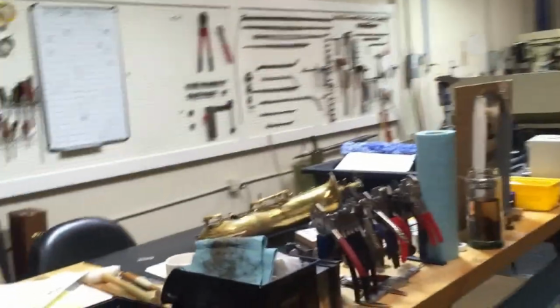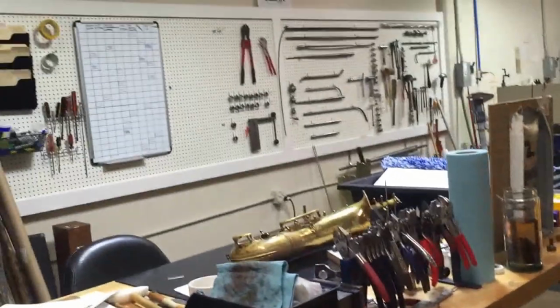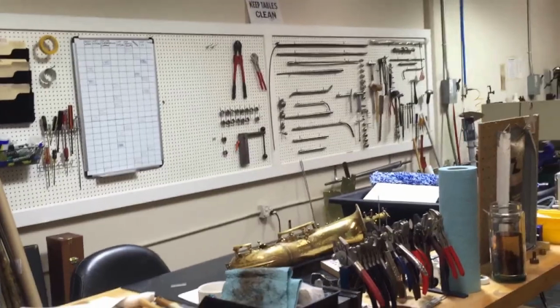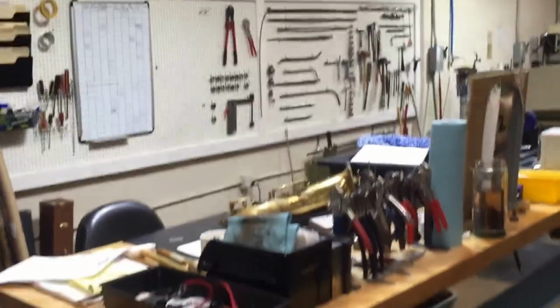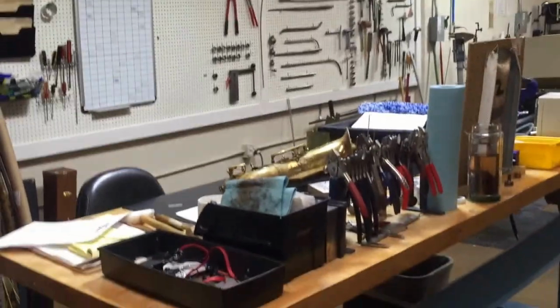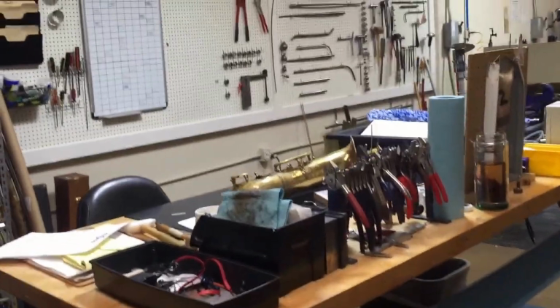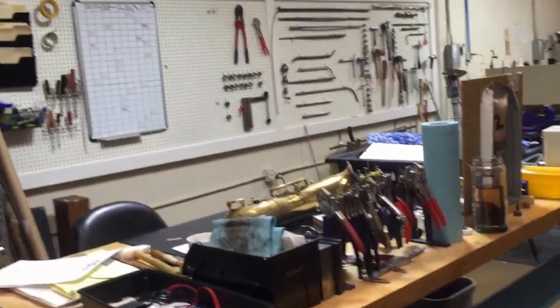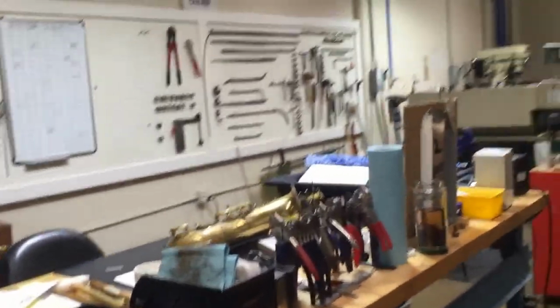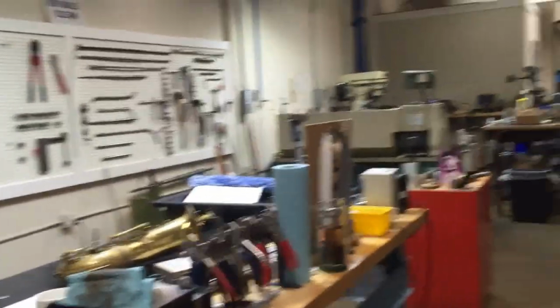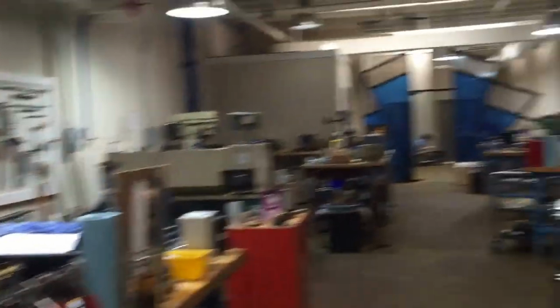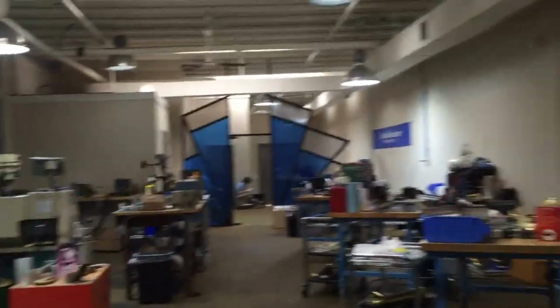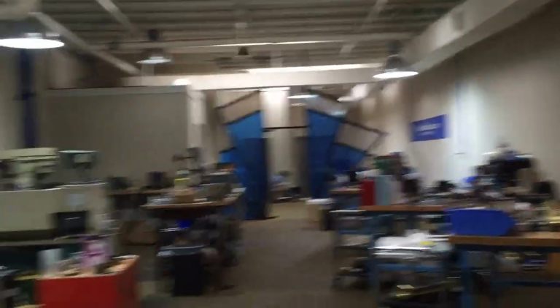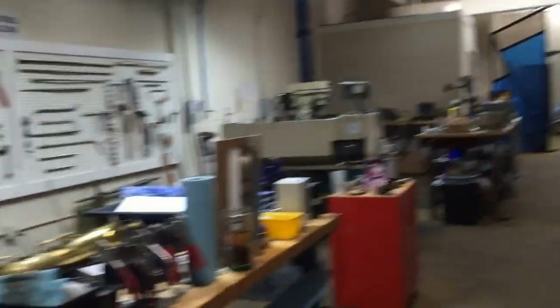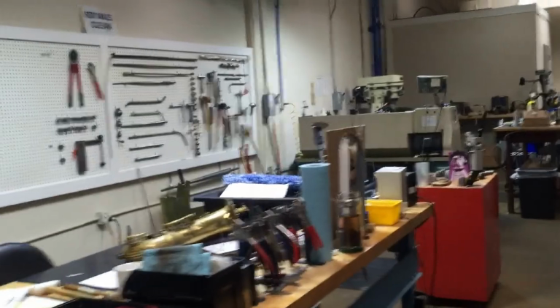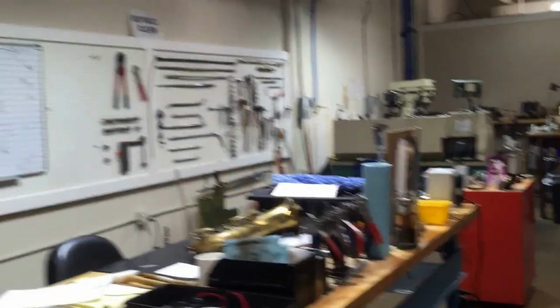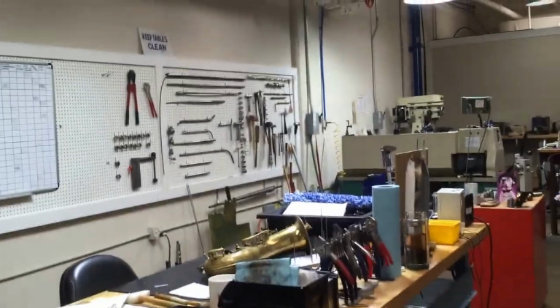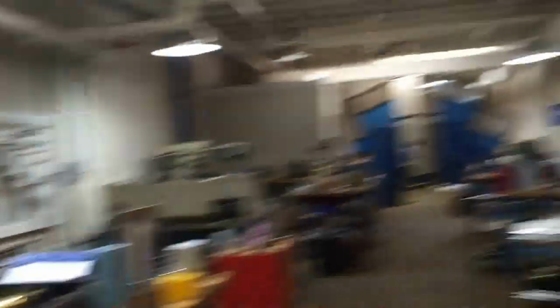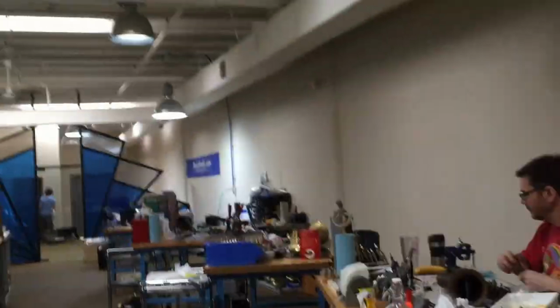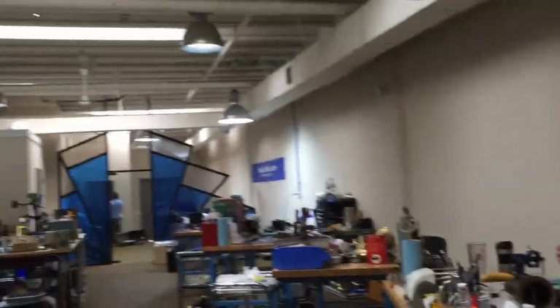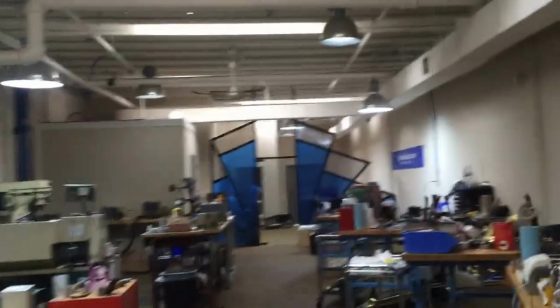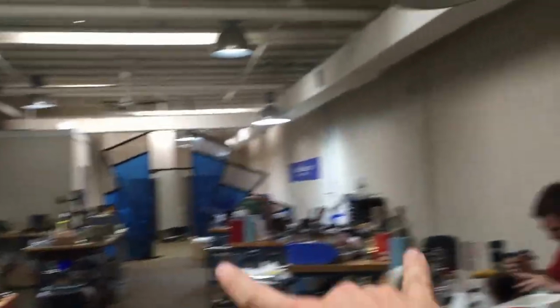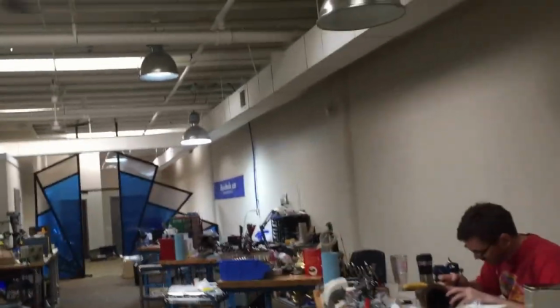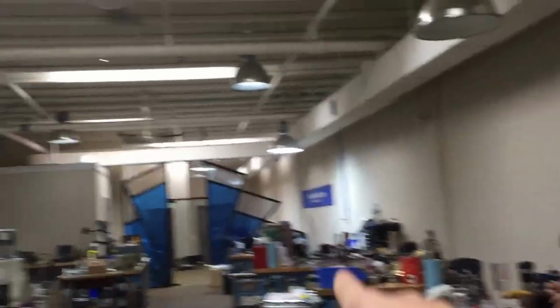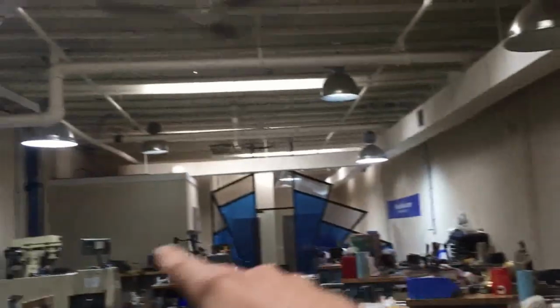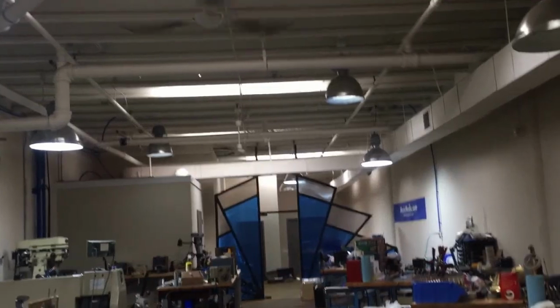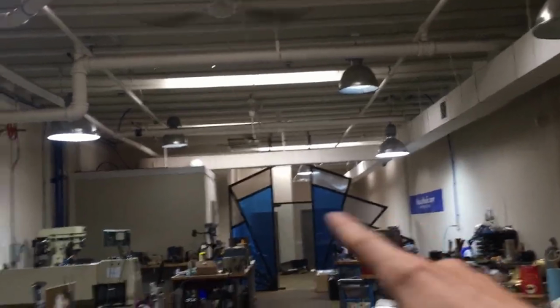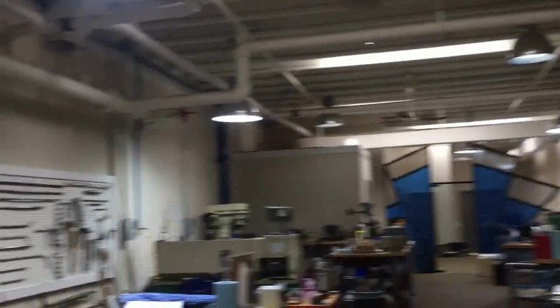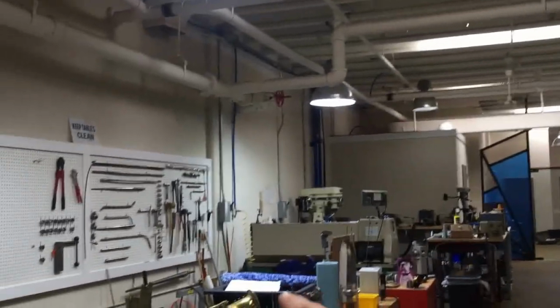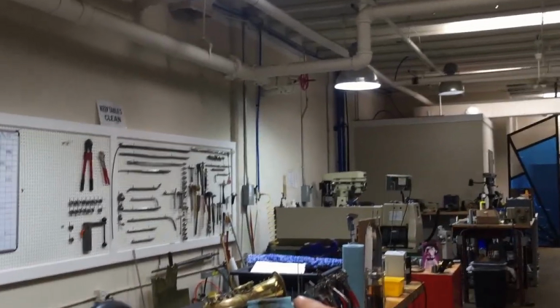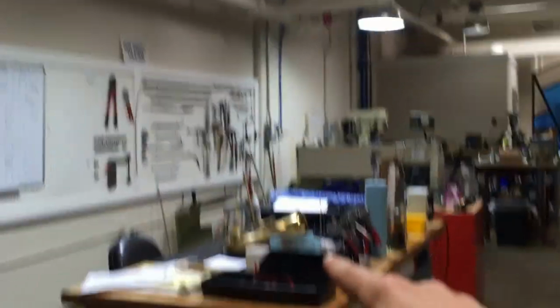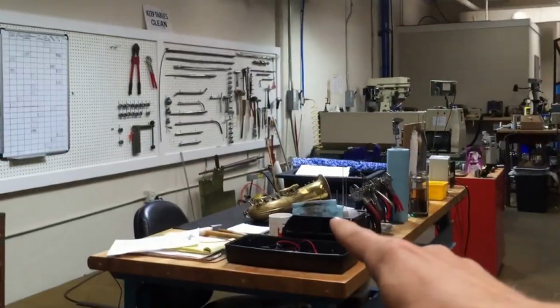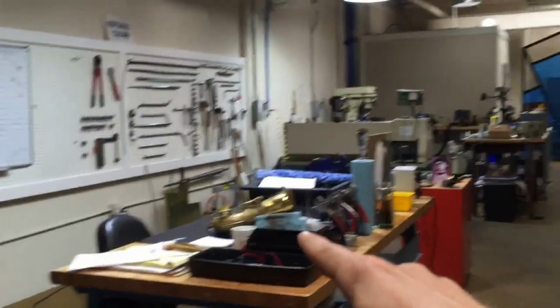Recently I went up the East Coast and I visited a lot of repair shops, and everyone was really great to let me see their shop. Here's our shop. Our shop is done in an assembly line, so when you stand in our shop you're basically inside of an overhaul. This is body work — that's where the overhaul starts.